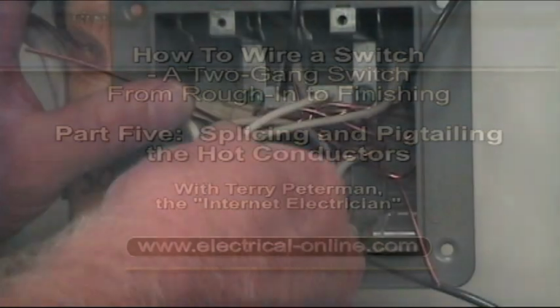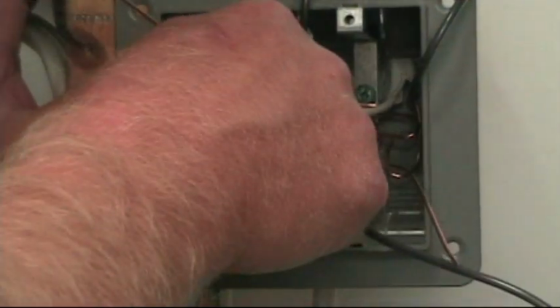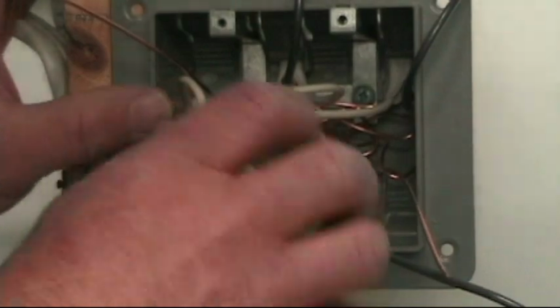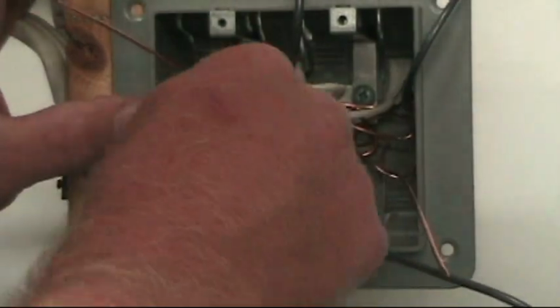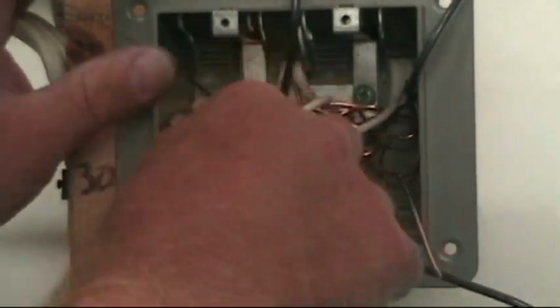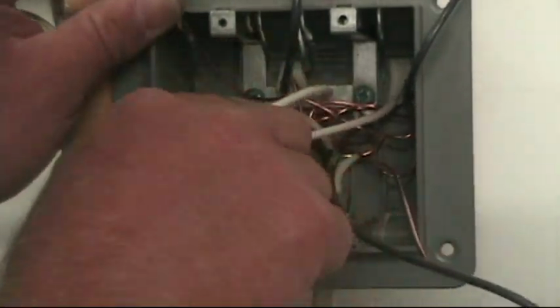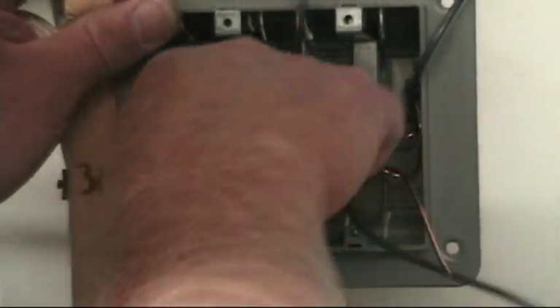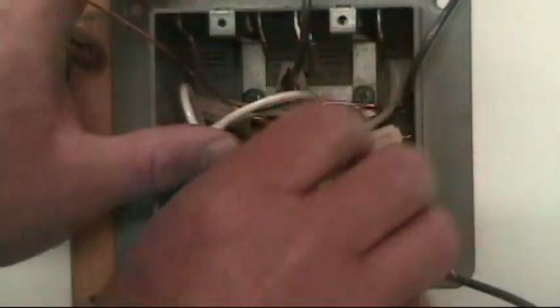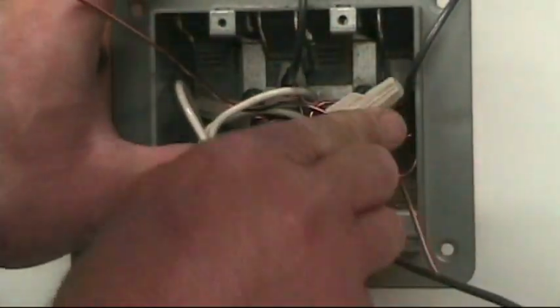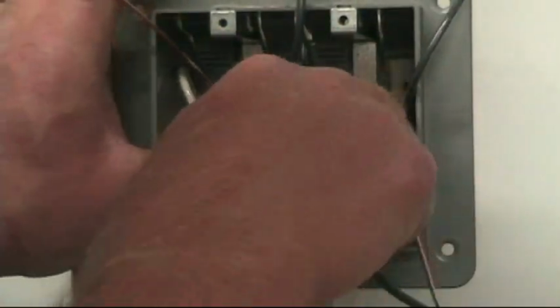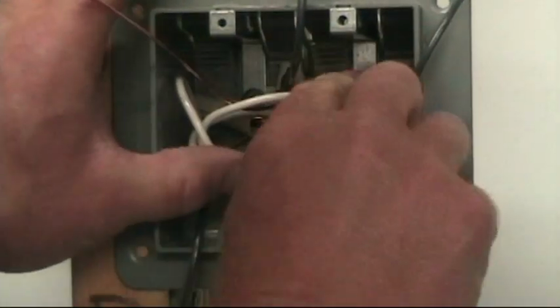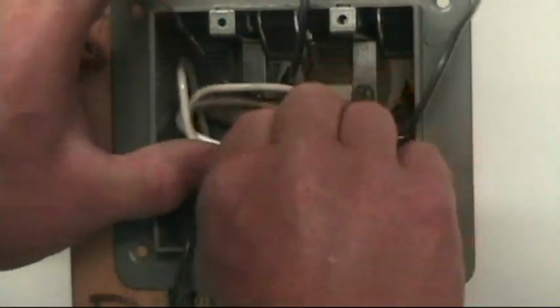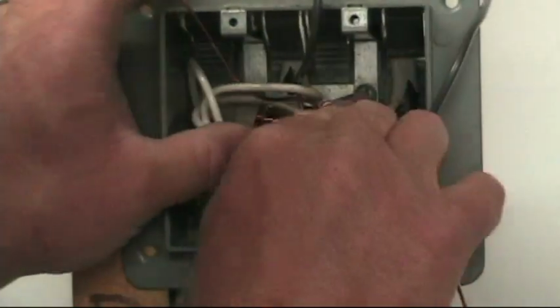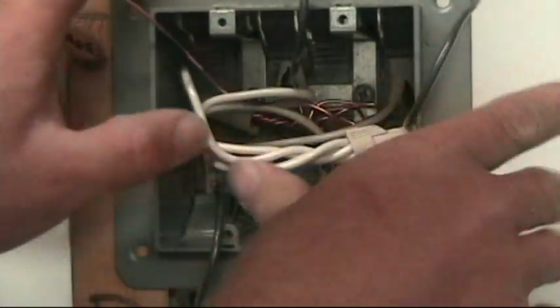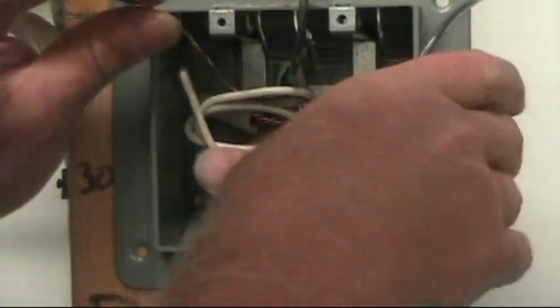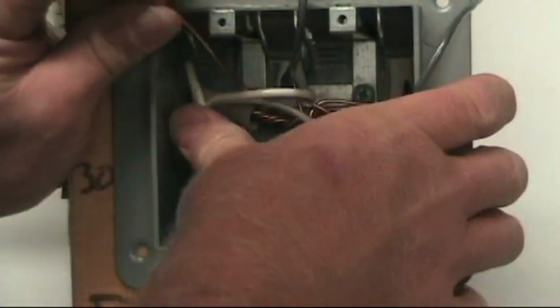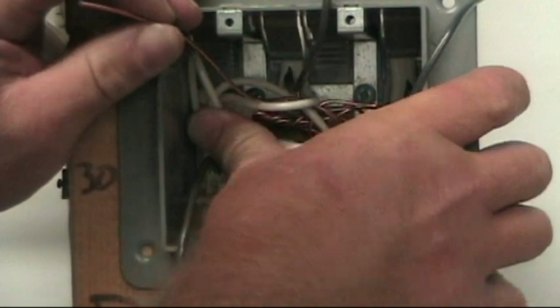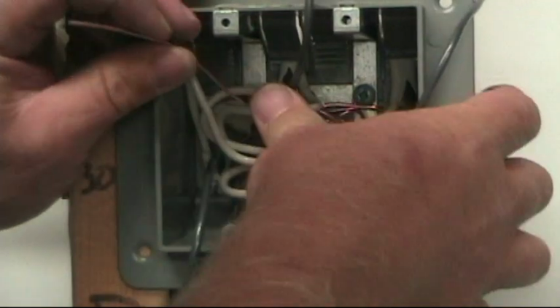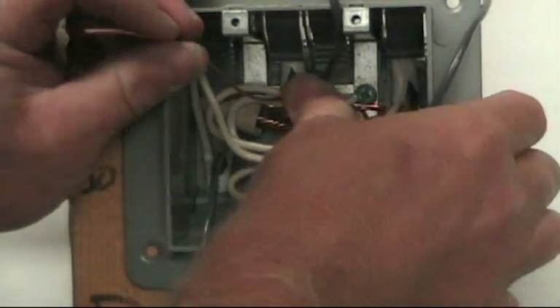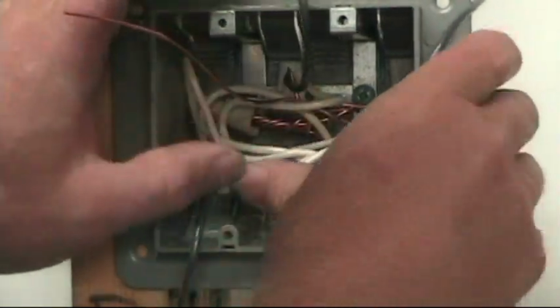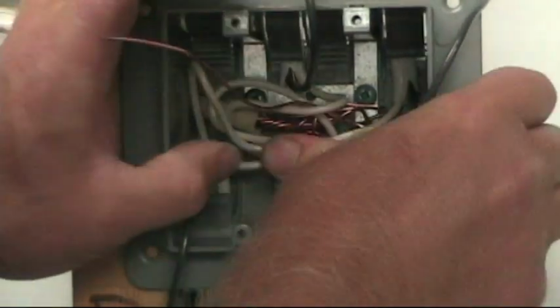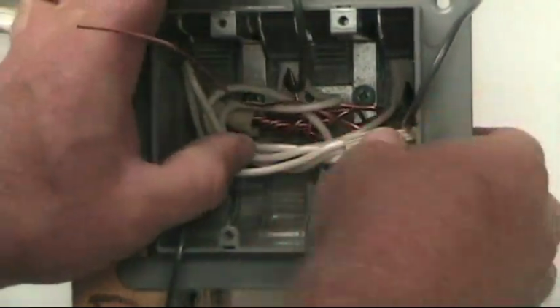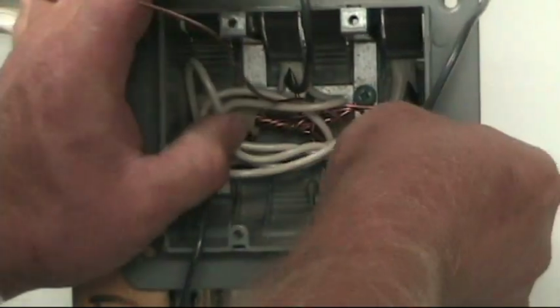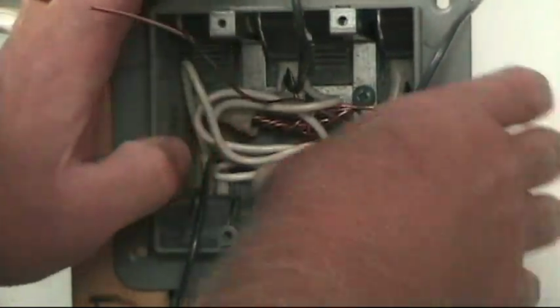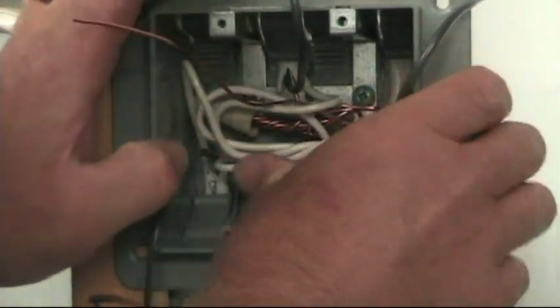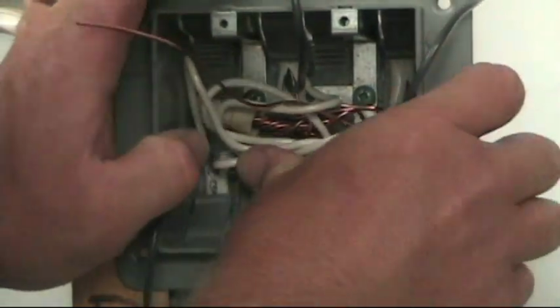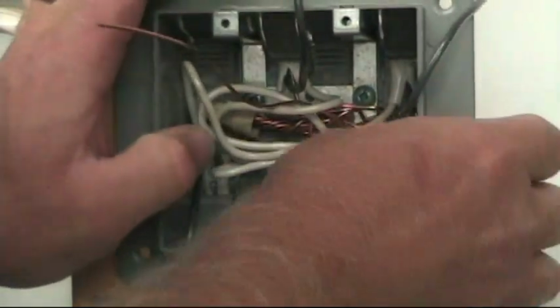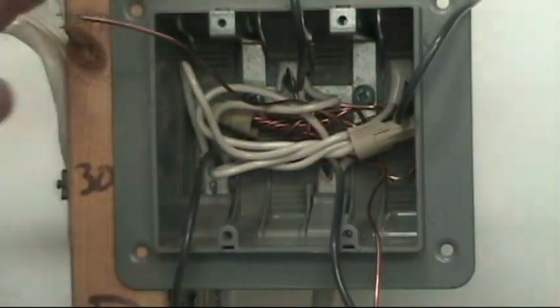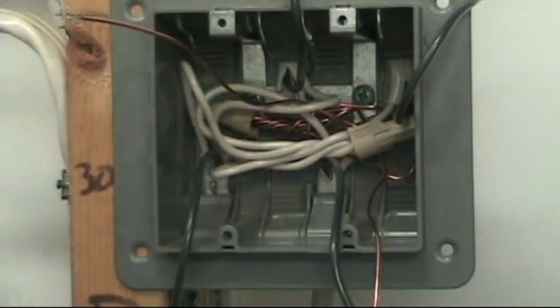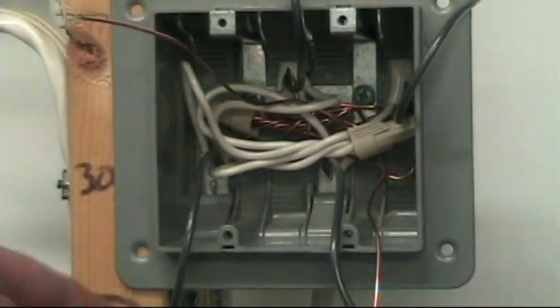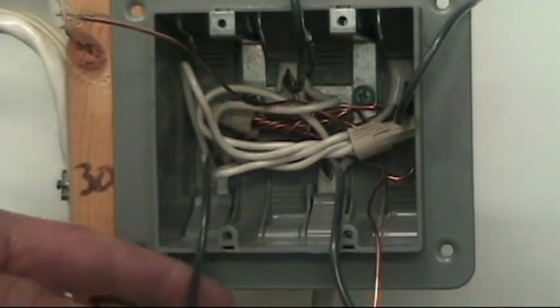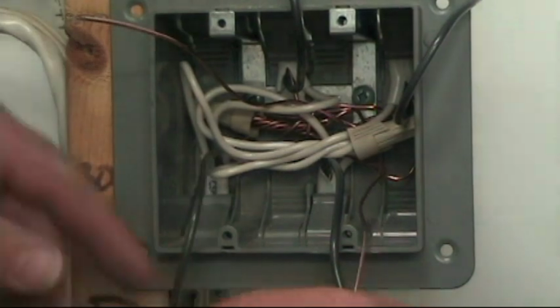Now we're ready to tuck the neutrals back into the box and out of the way. Now we deal with our hot conductors.